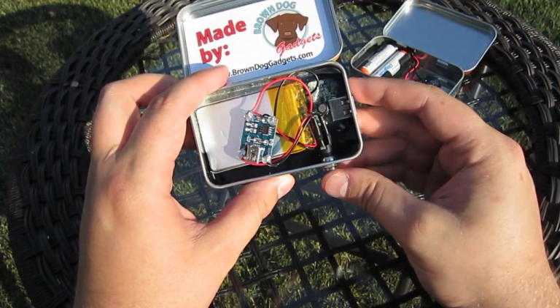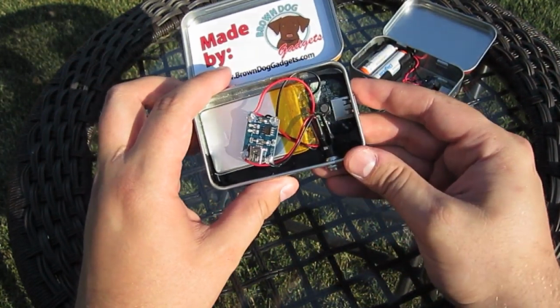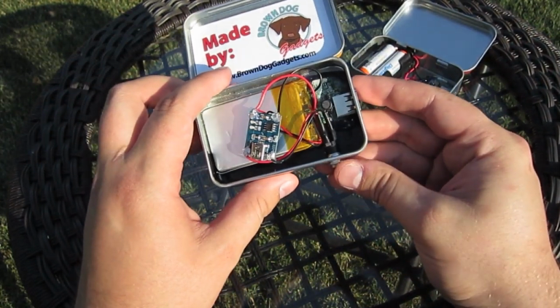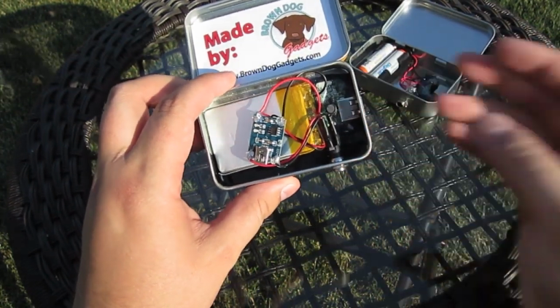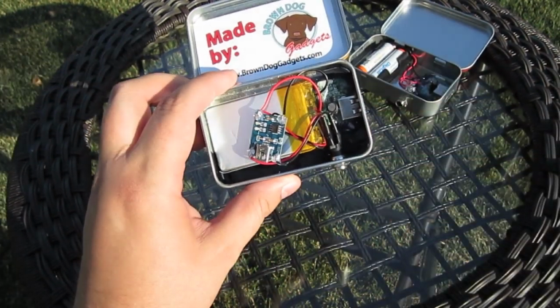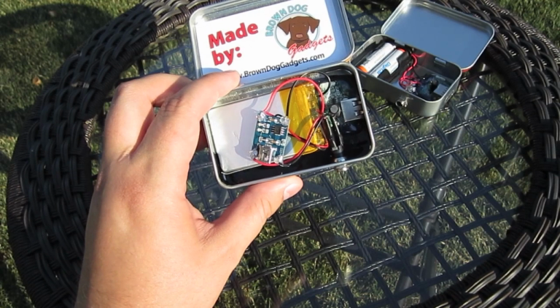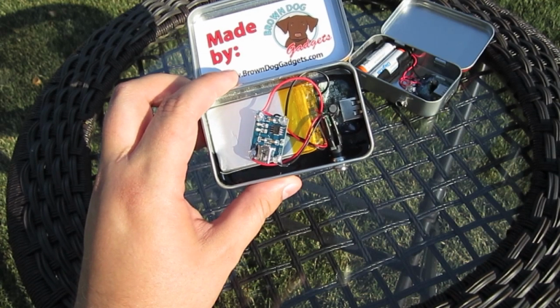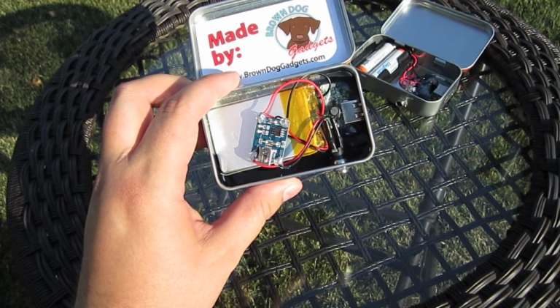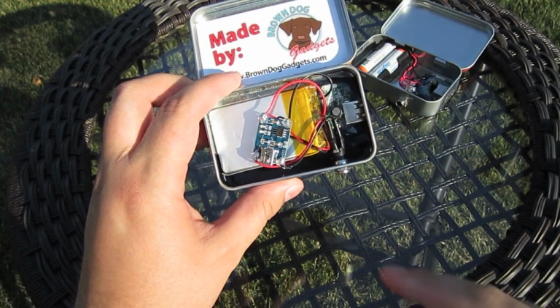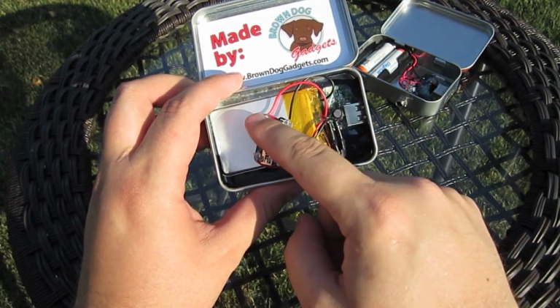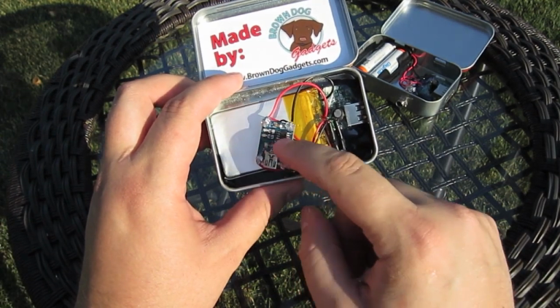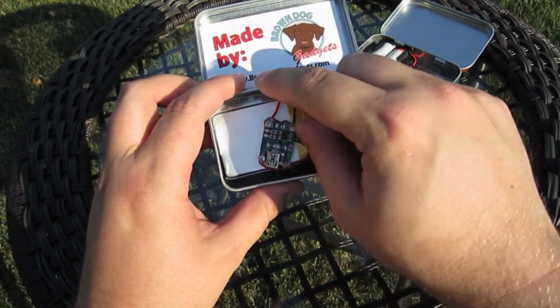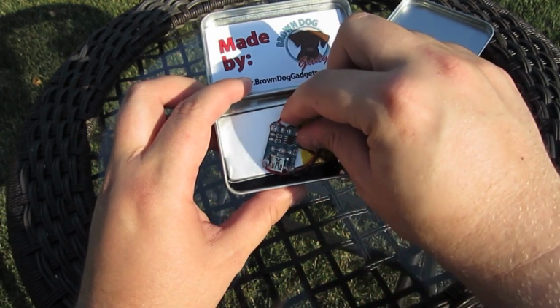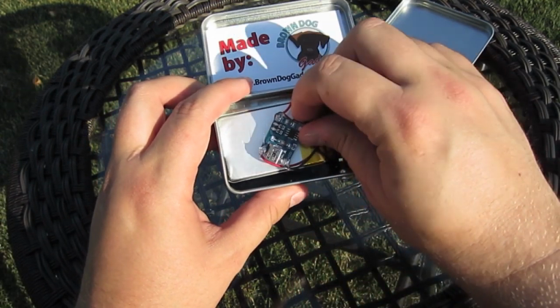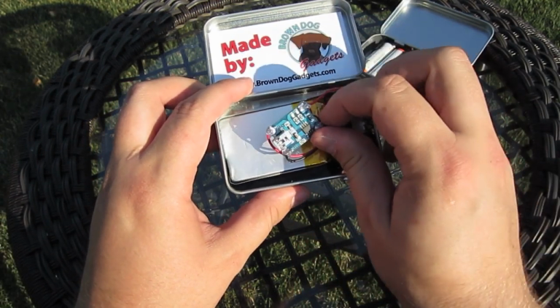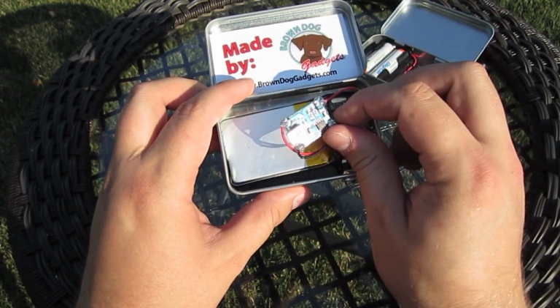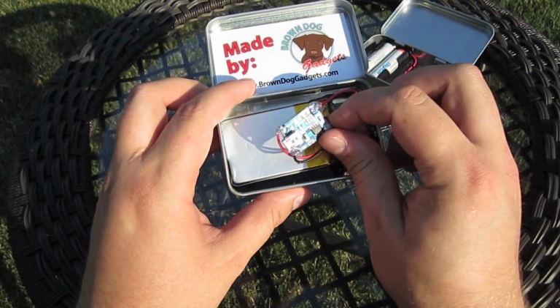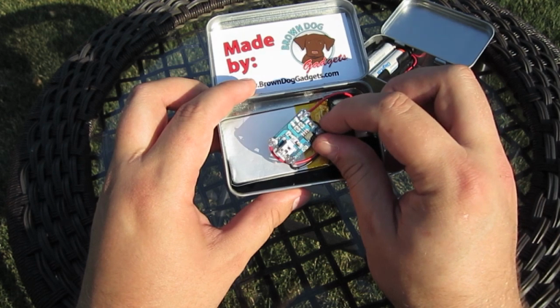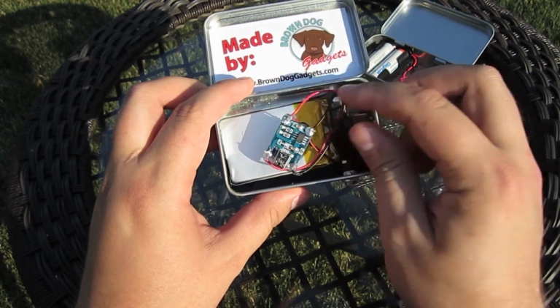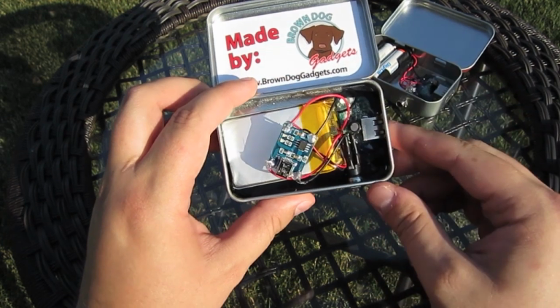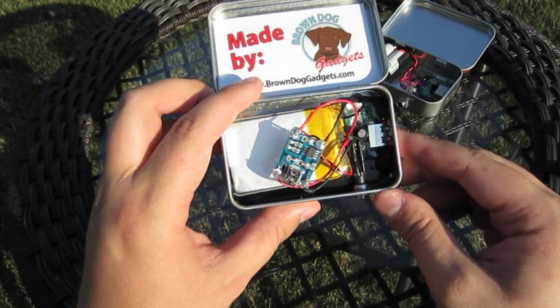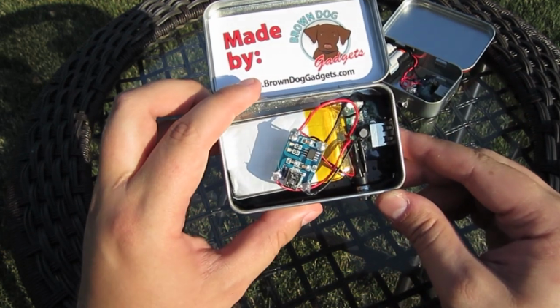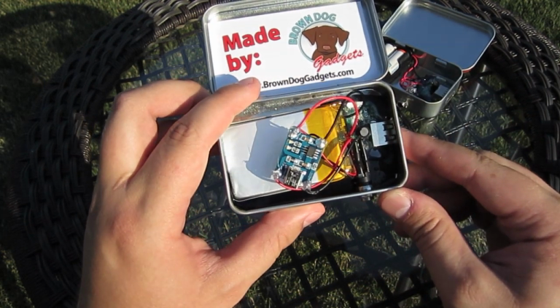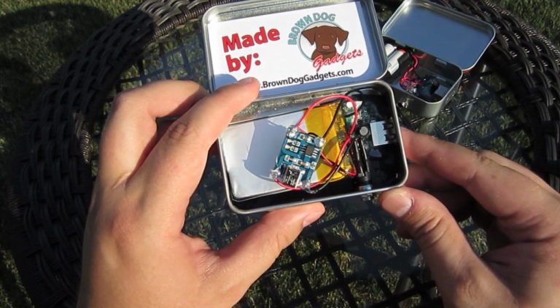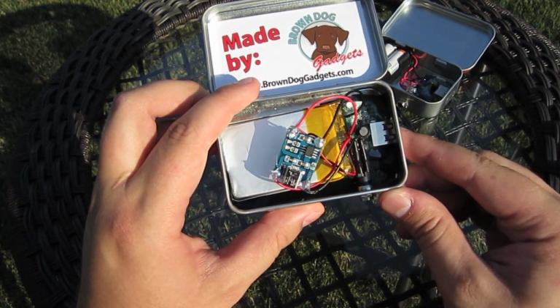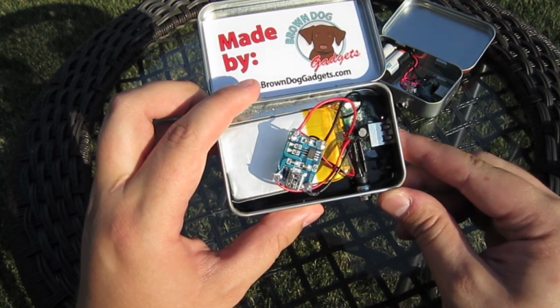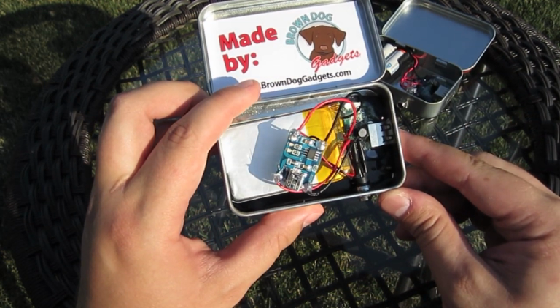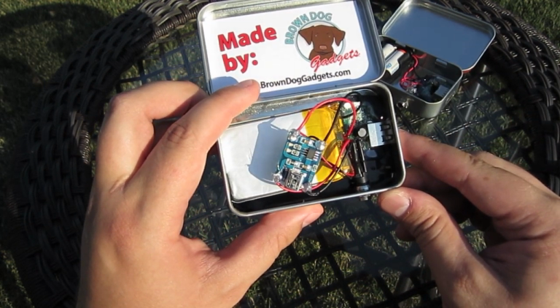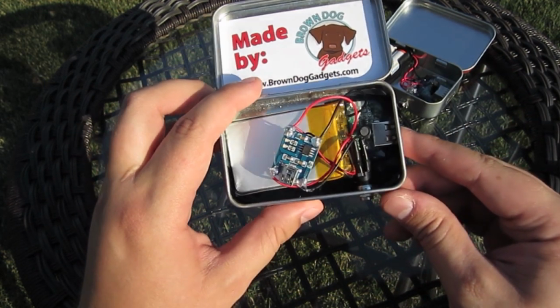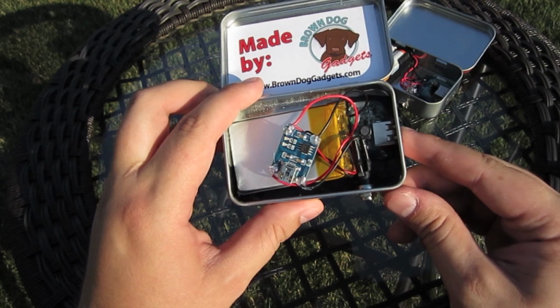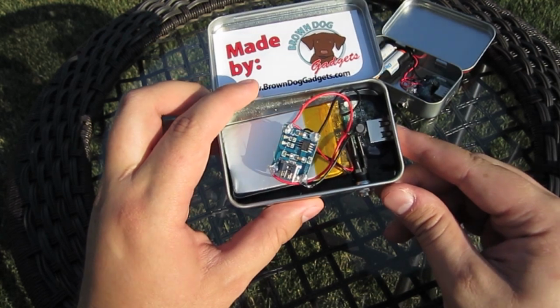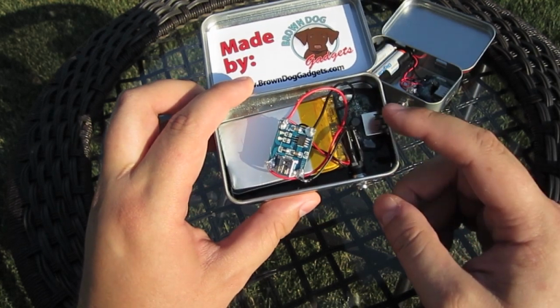Lithium ion battery on the other hand — insanely powerful. The one in this charger is 2,000mAh, enough to charge up an iPhone almost all the way. It also features the same very standard design that's easy to put together and very hard to break.